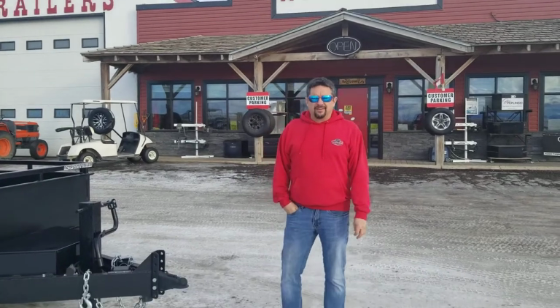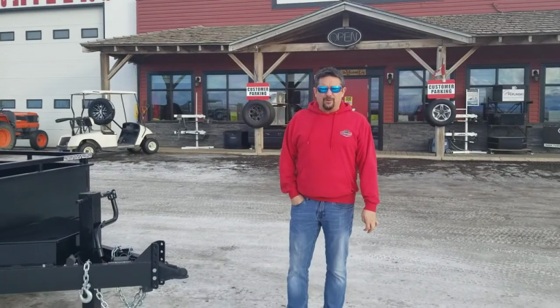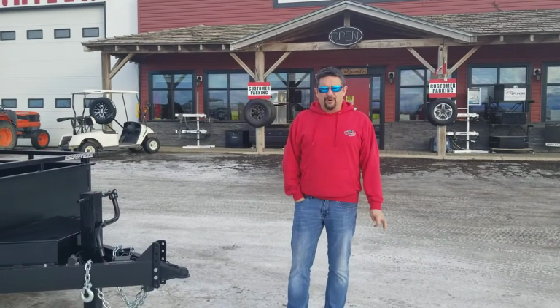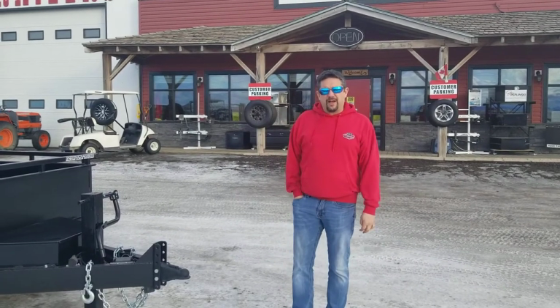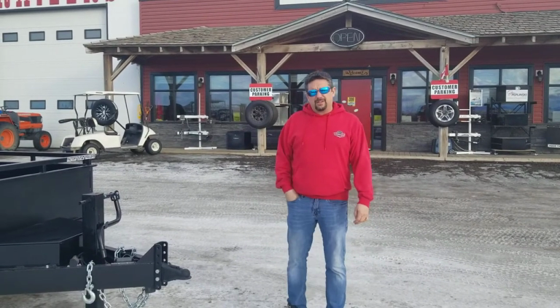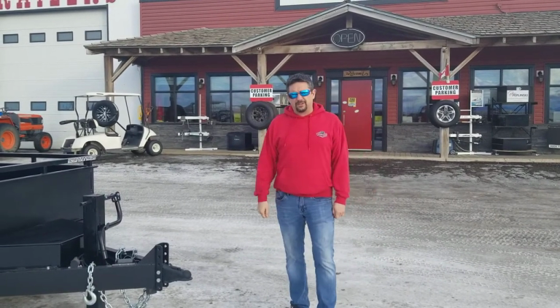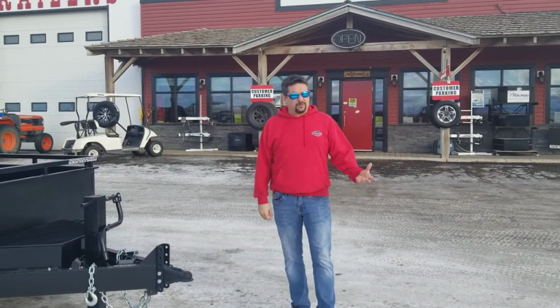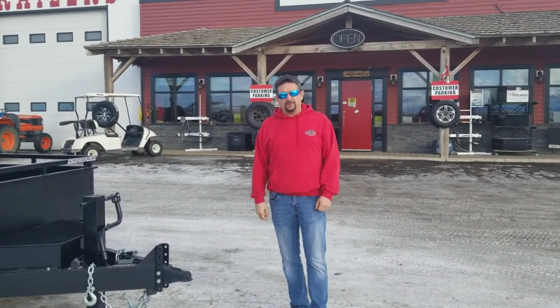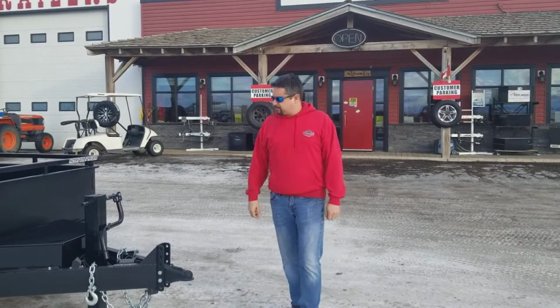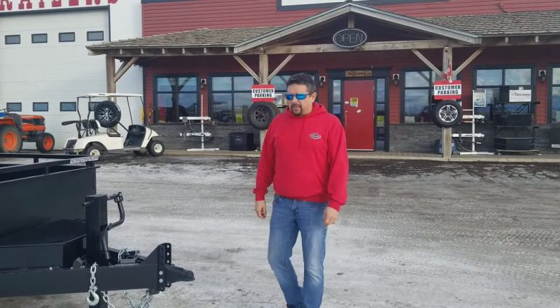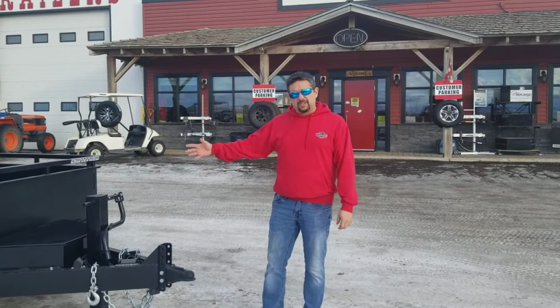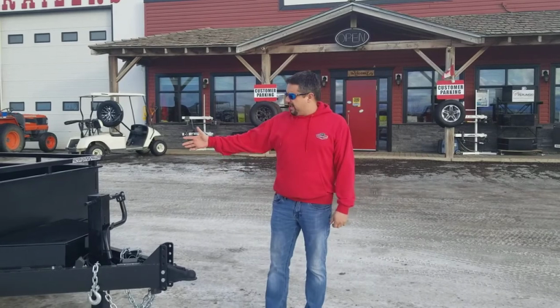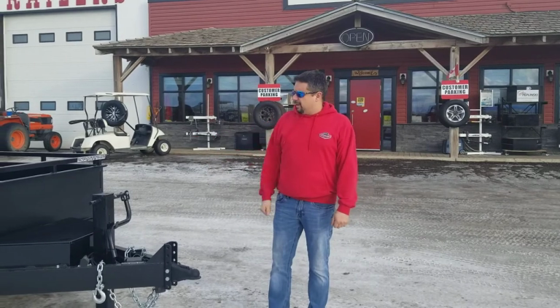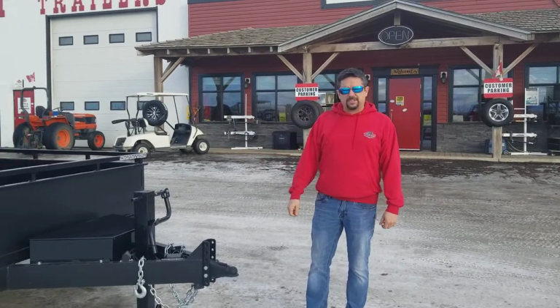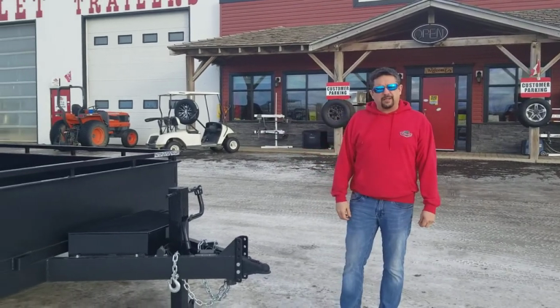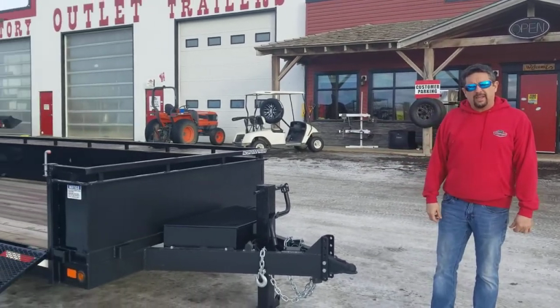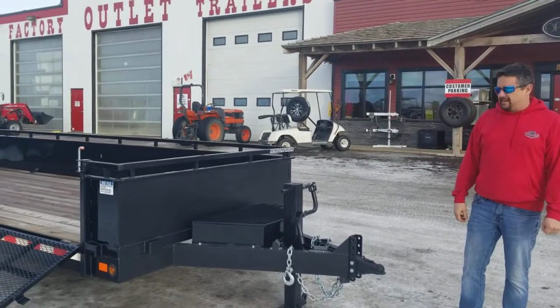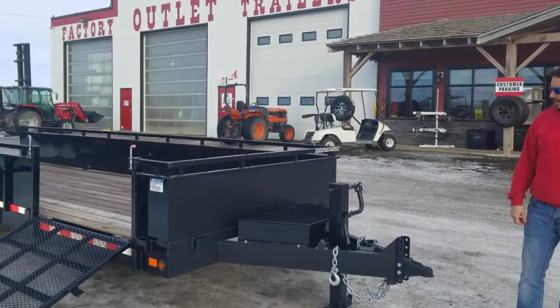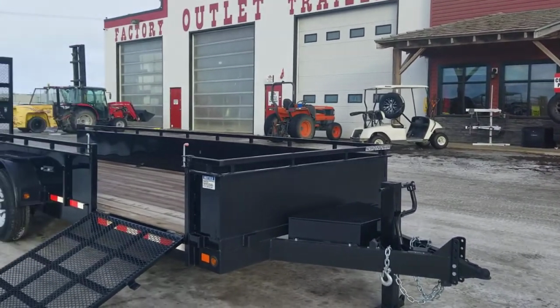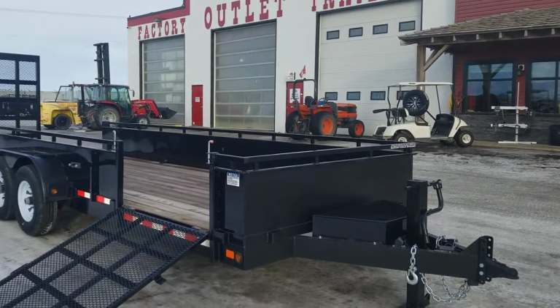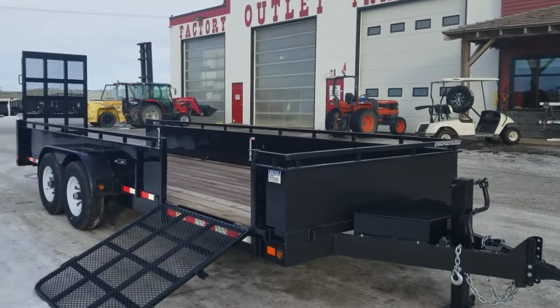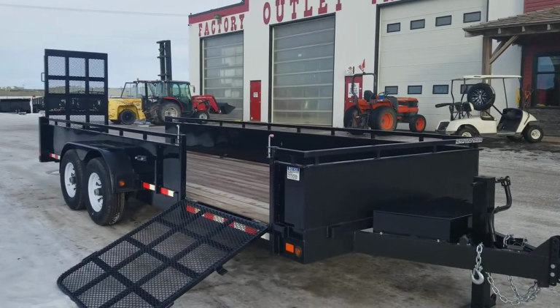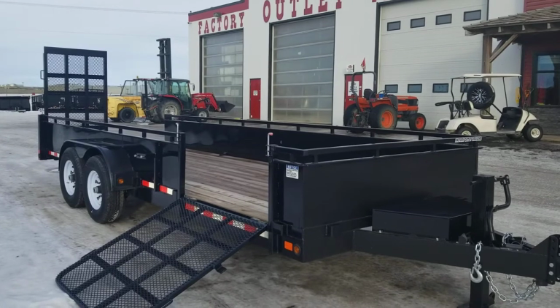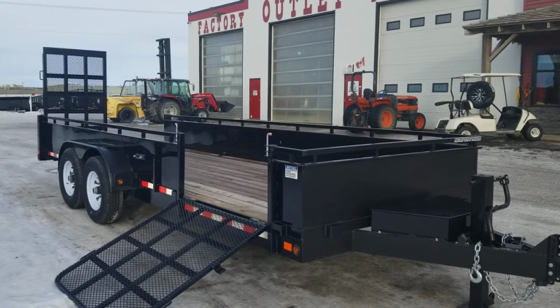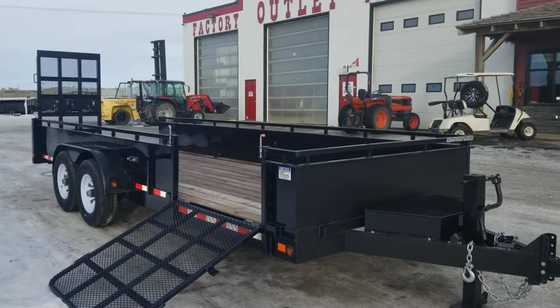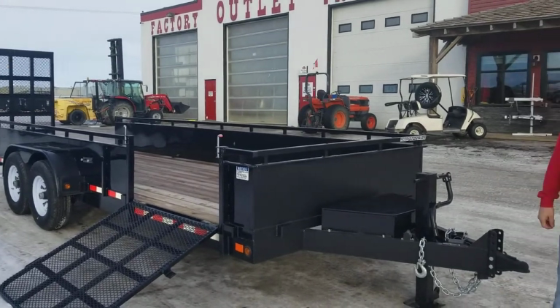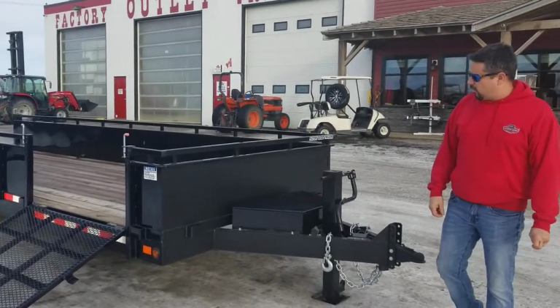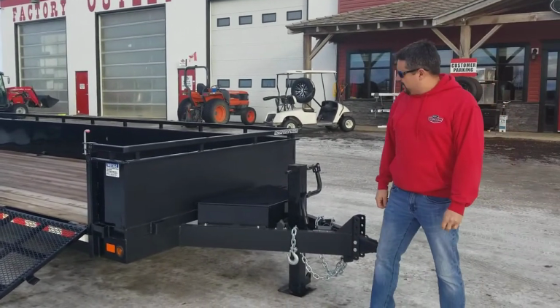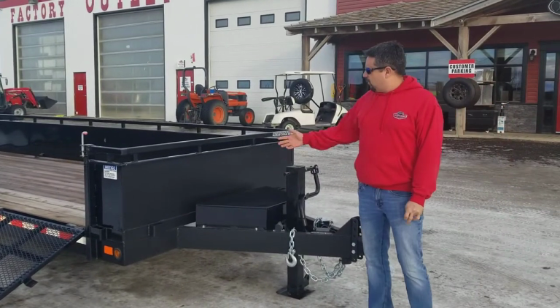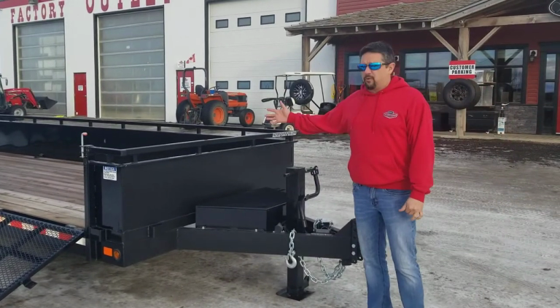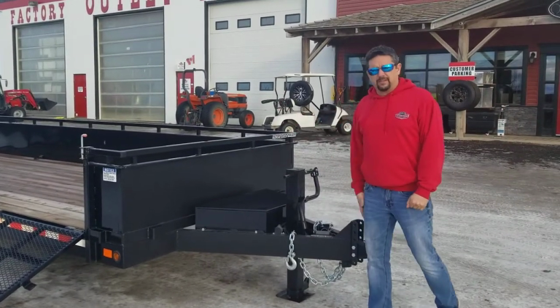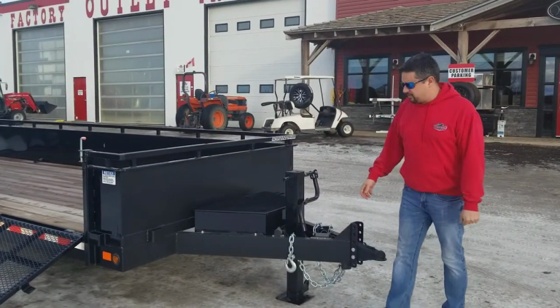Hello, welcome to Factory Outlet Trailers. It's a beautiful day out. We're going to talk today about this 7x20 Canada Trailers heavy duty equipment trailer. Landscaping season is just around the corner, so we're profiling this trailer today.